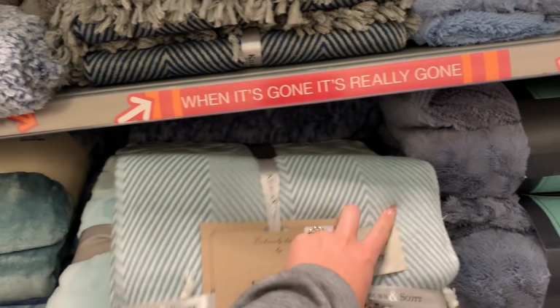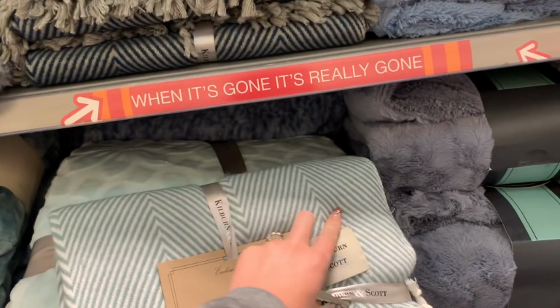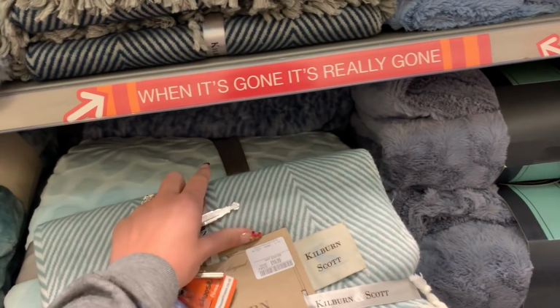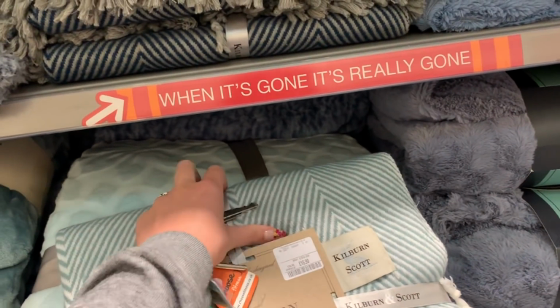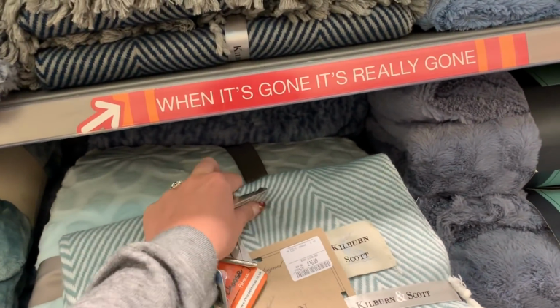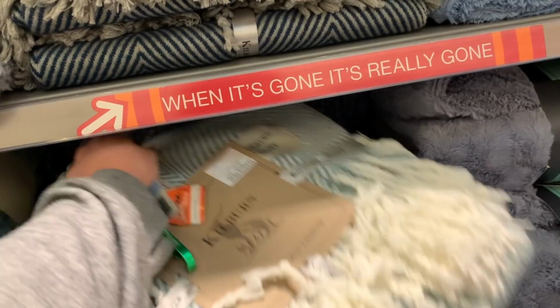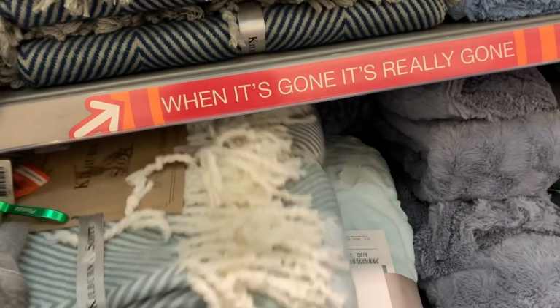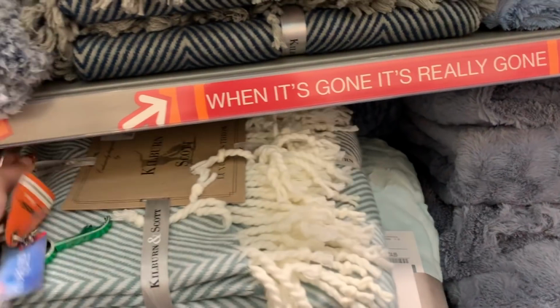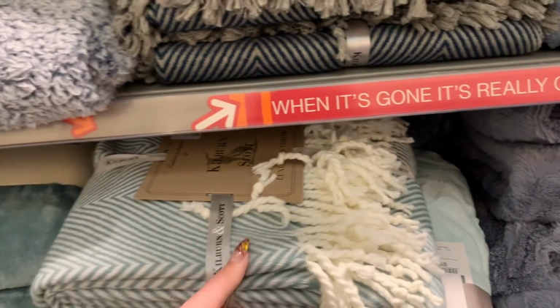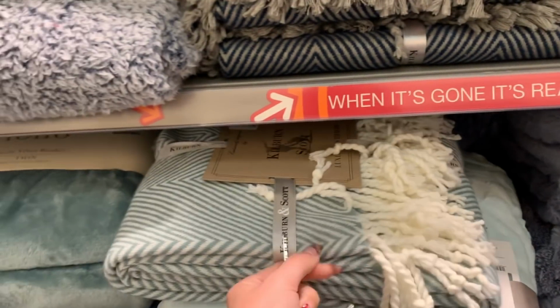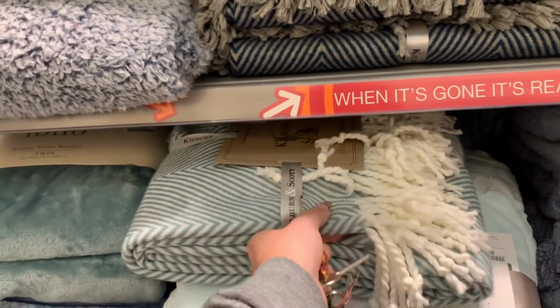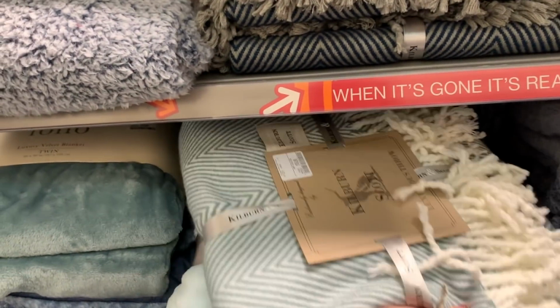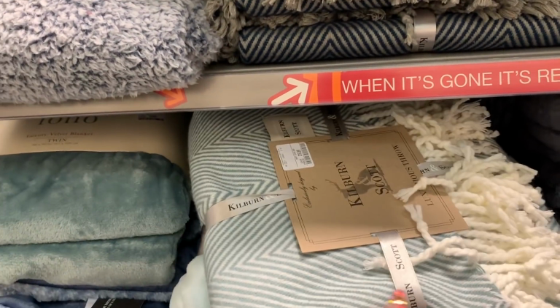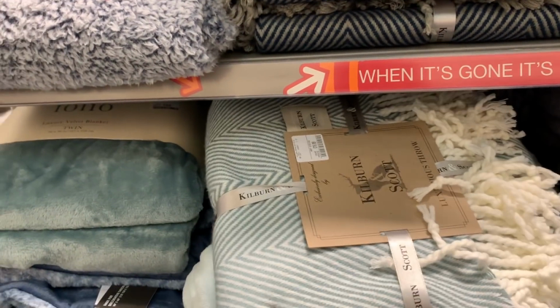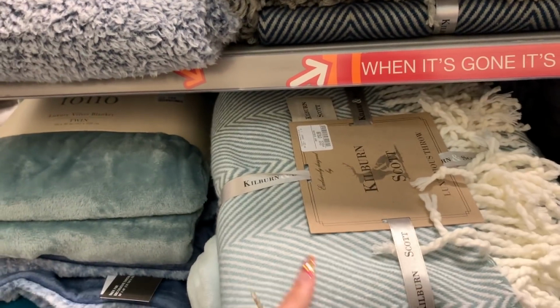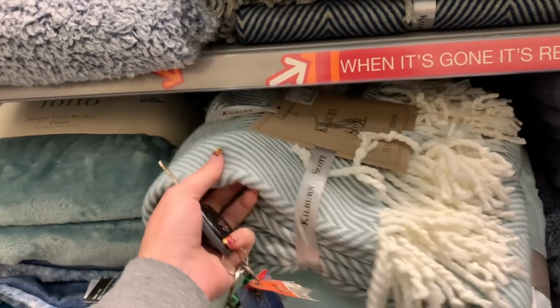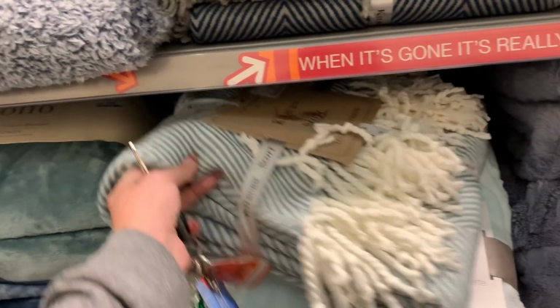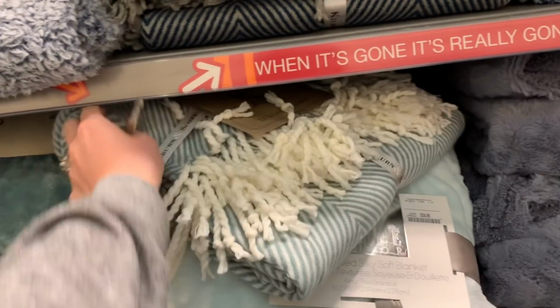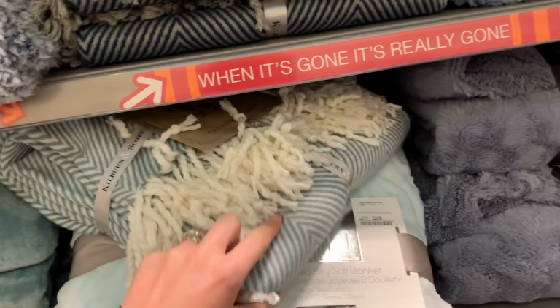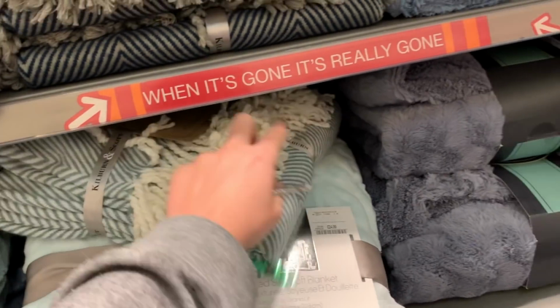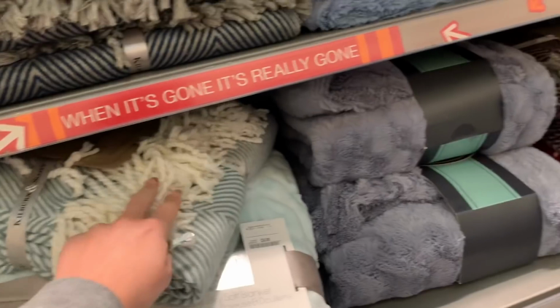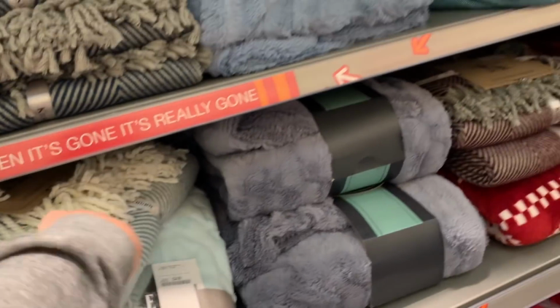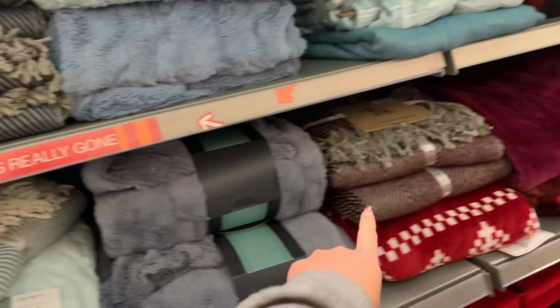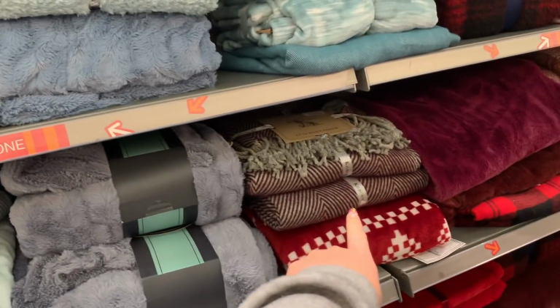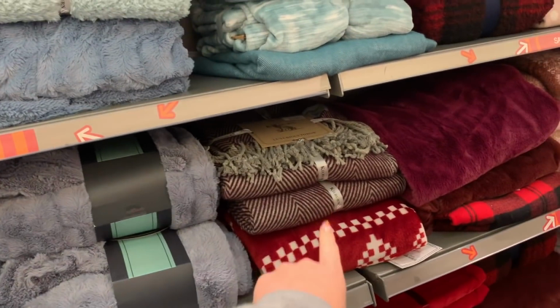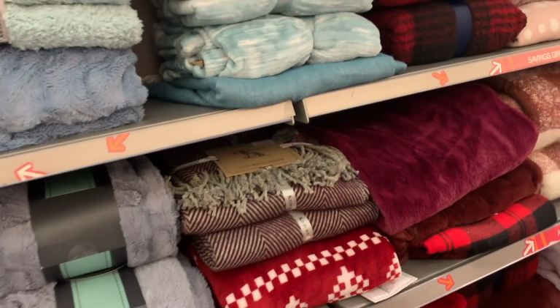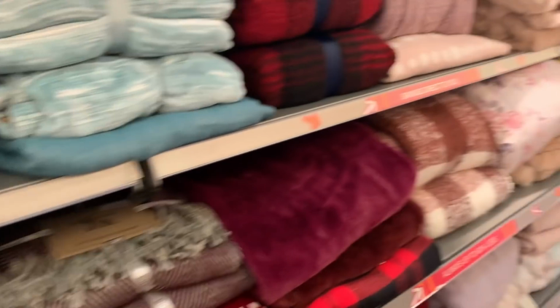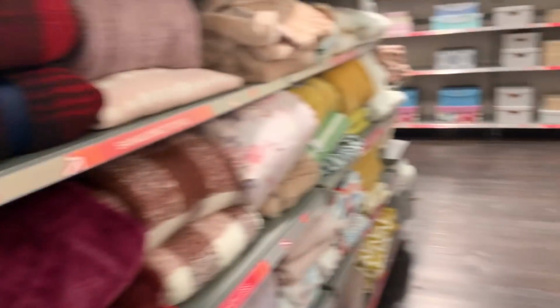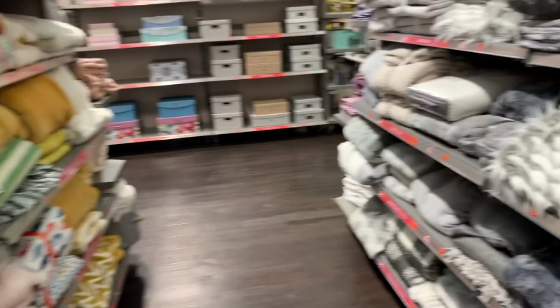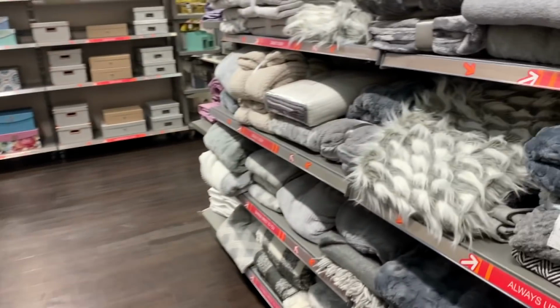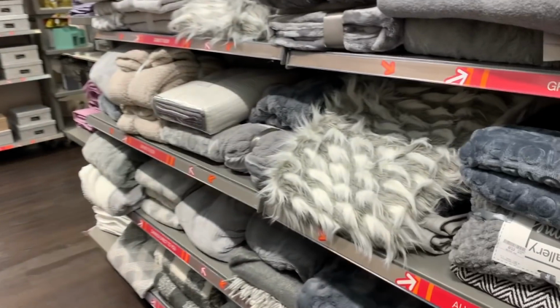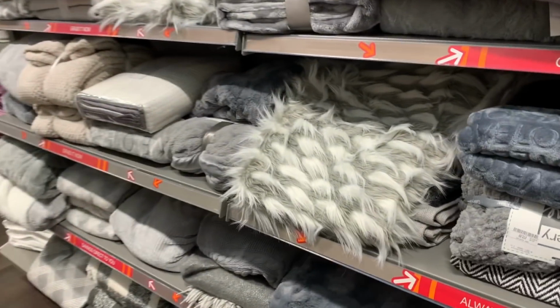It's only £16.99 — oh my god, it's been reduced! I just love the kind of herringbone pattern. I love these kinds of blankets. See, there's another one — I also really like this.